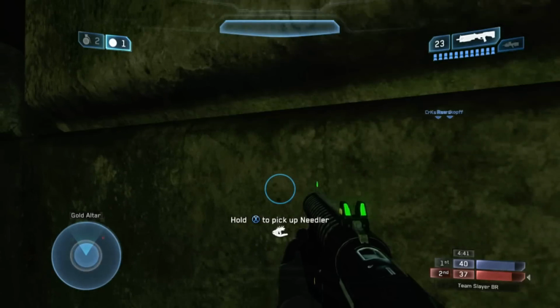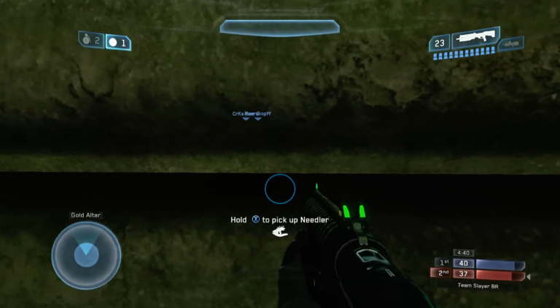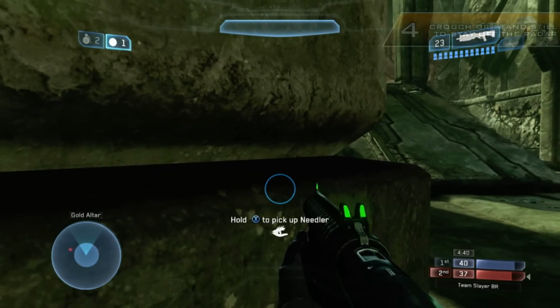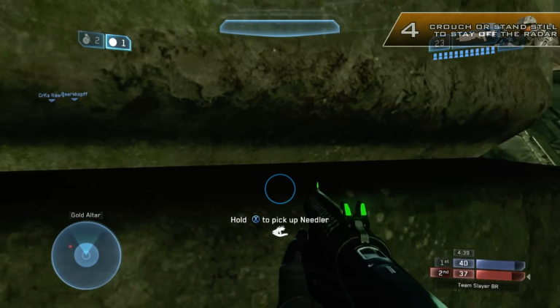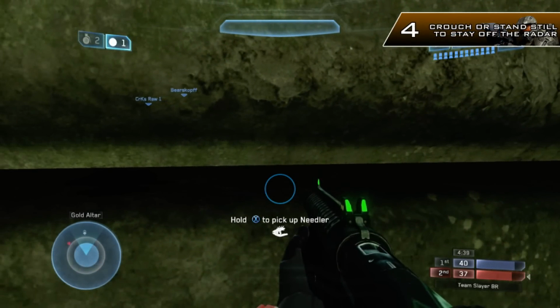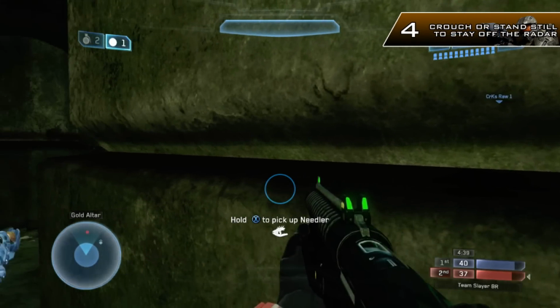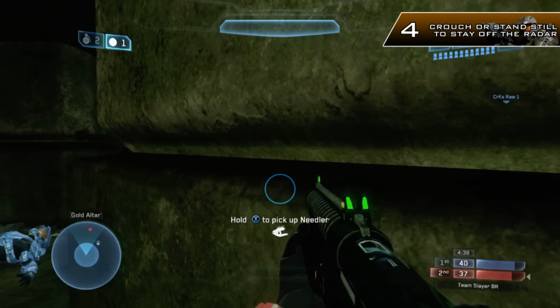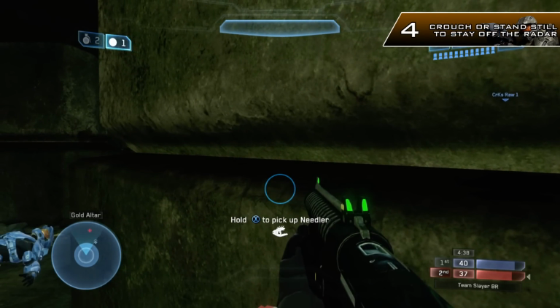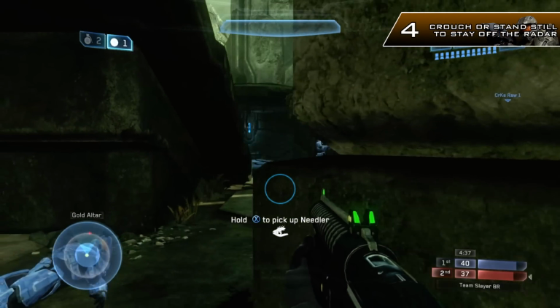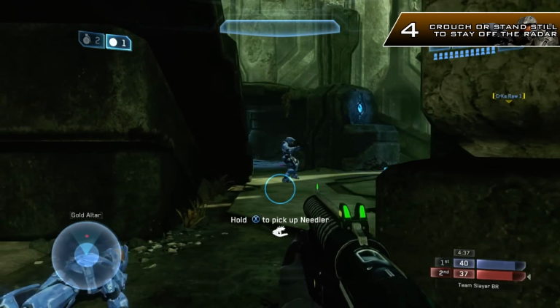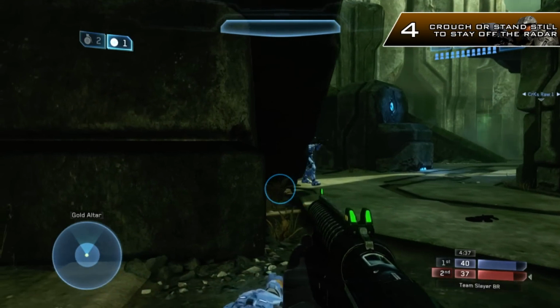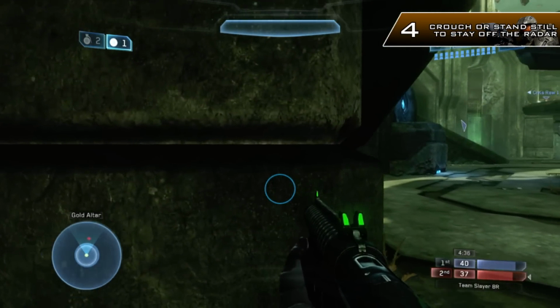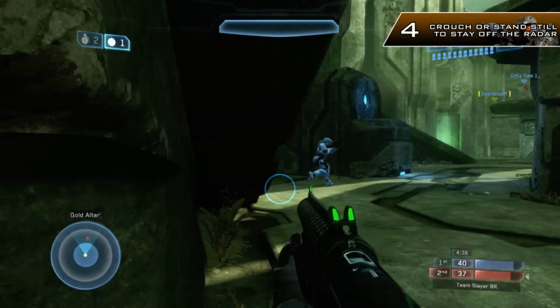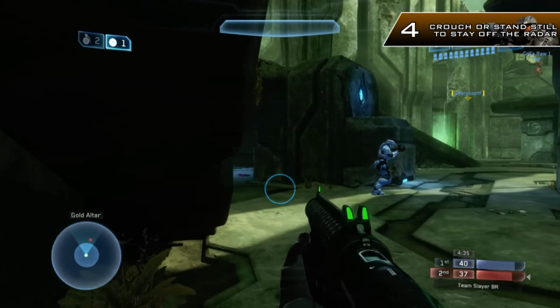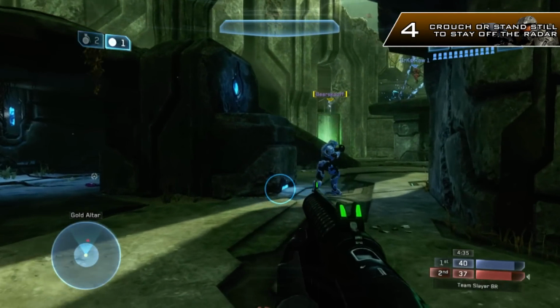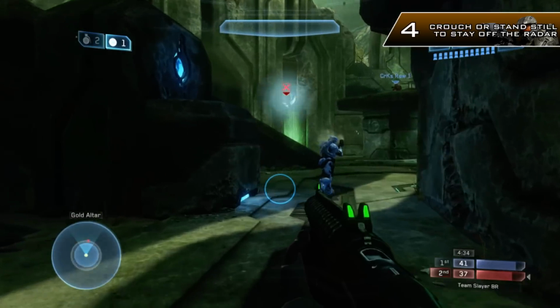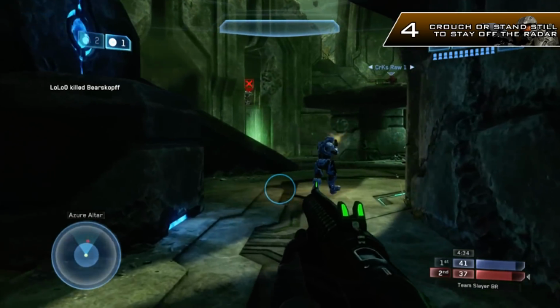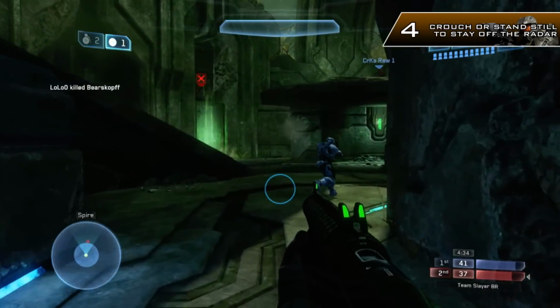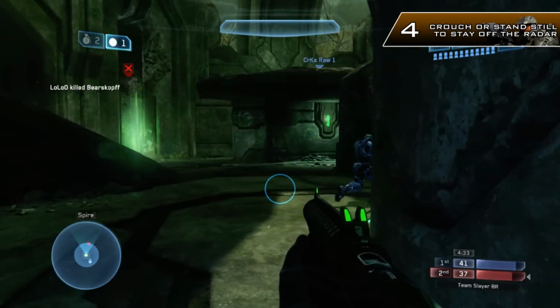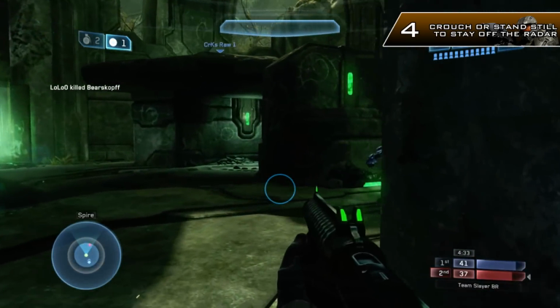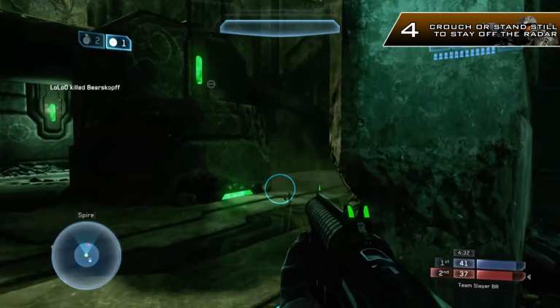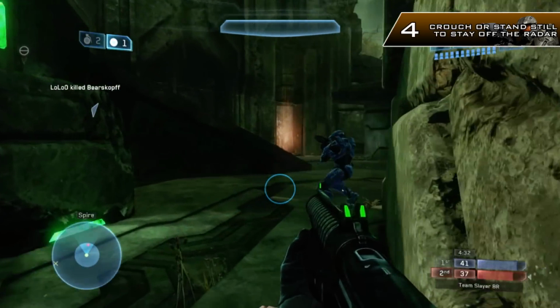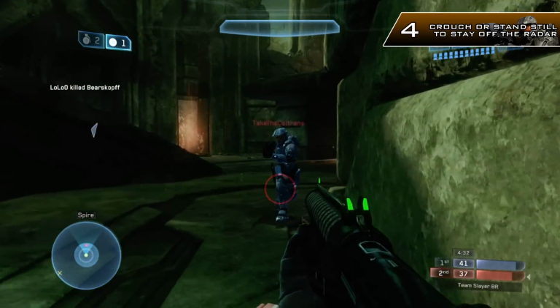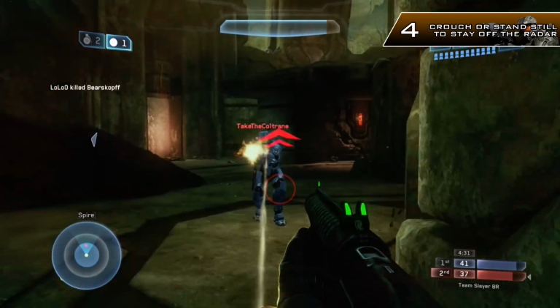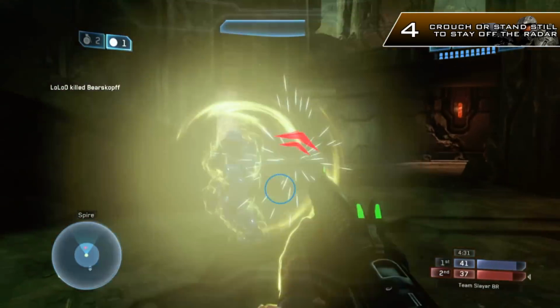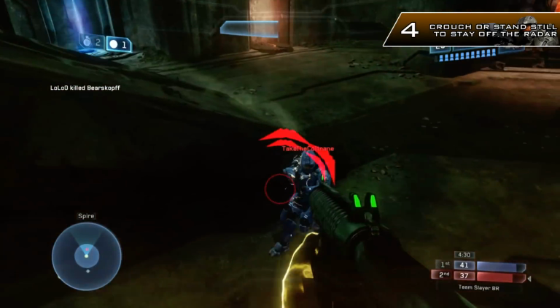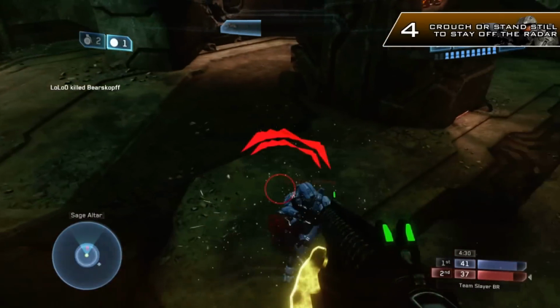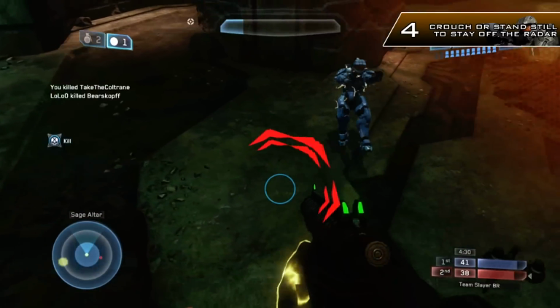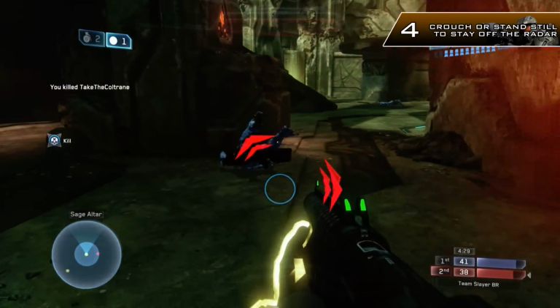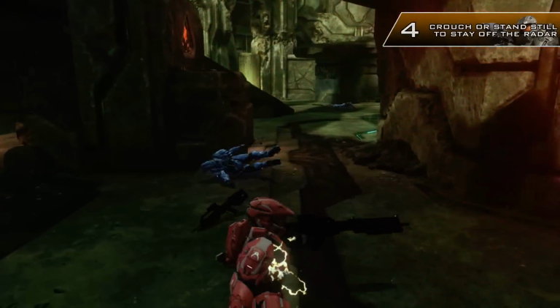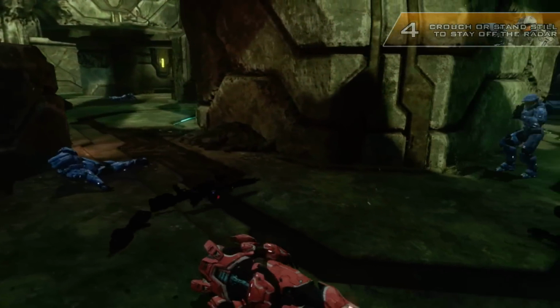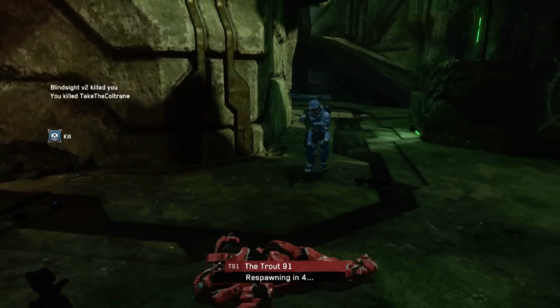Tip number 4: crouch or stand still to stay off the radar. When you're moving you actually appear as a red dot on the little radar in the bottom left-hand corner. You can usually sneak up on someone if you're standing still or crouching around the map and get a surprise kill.